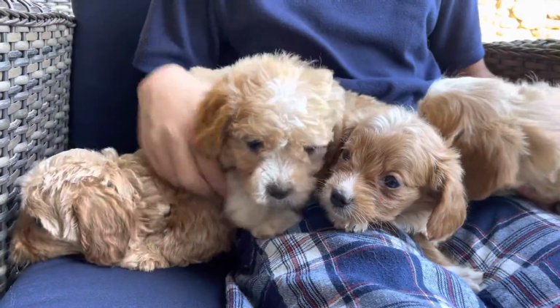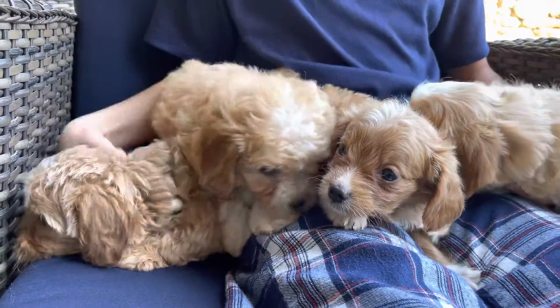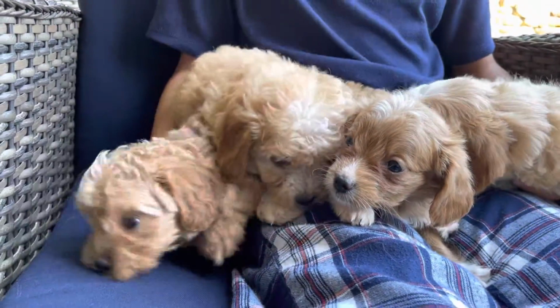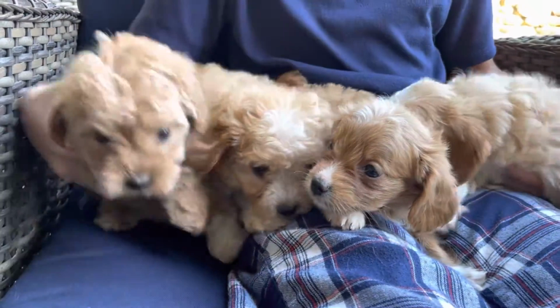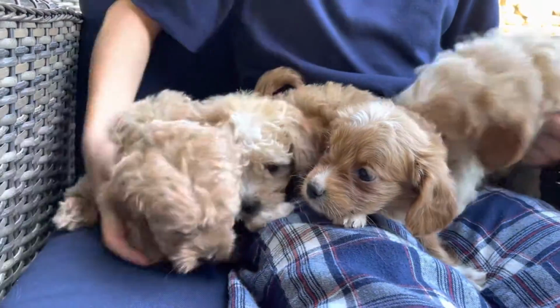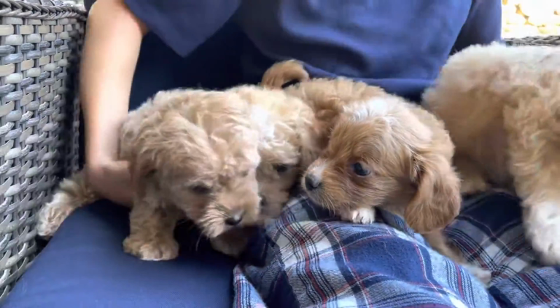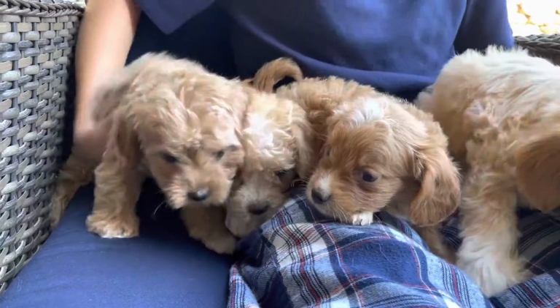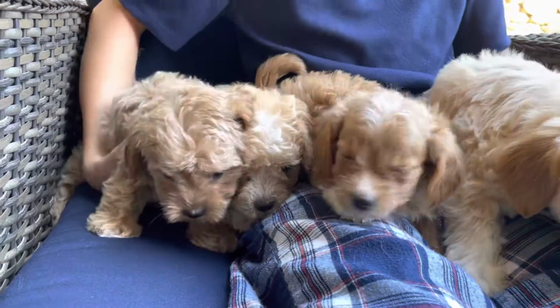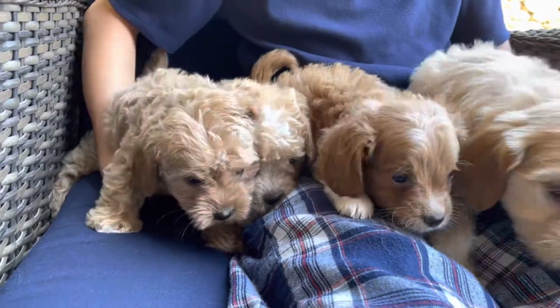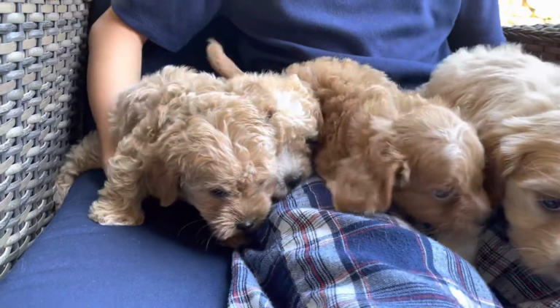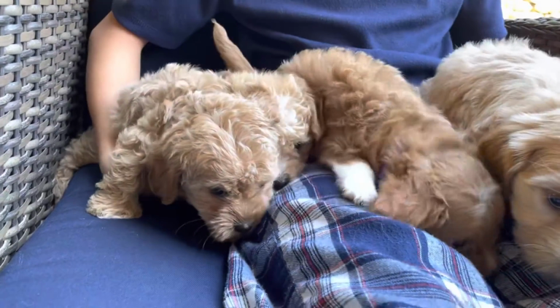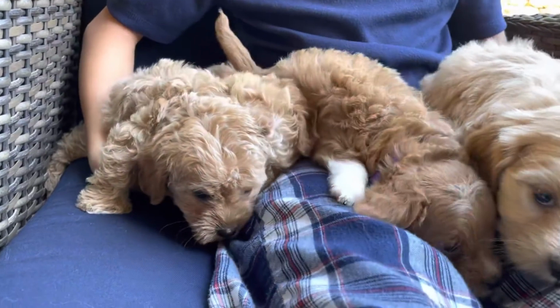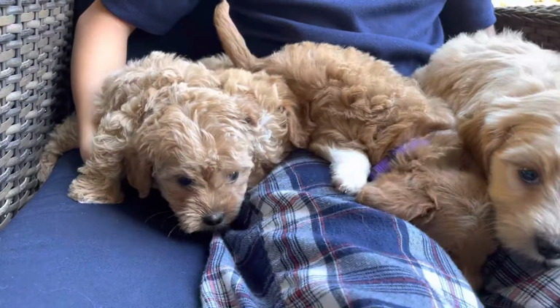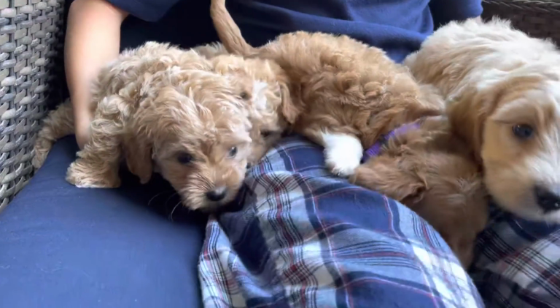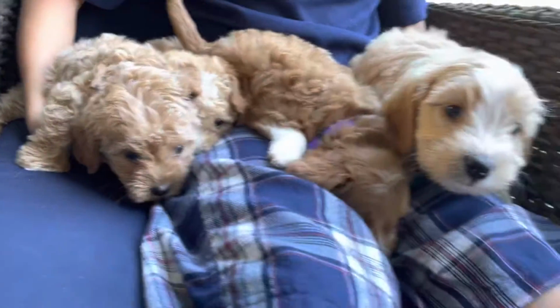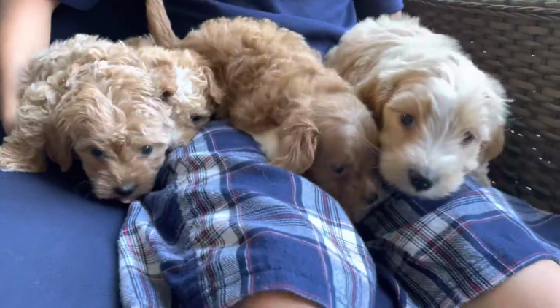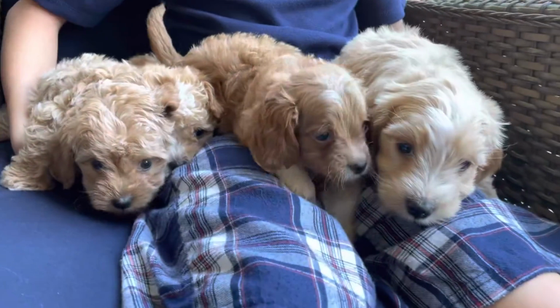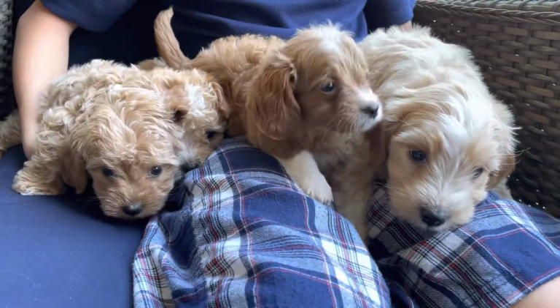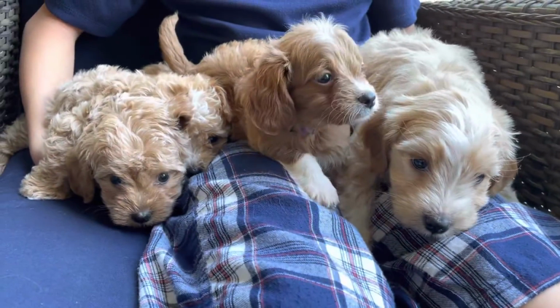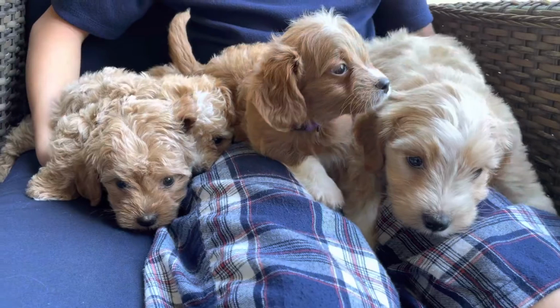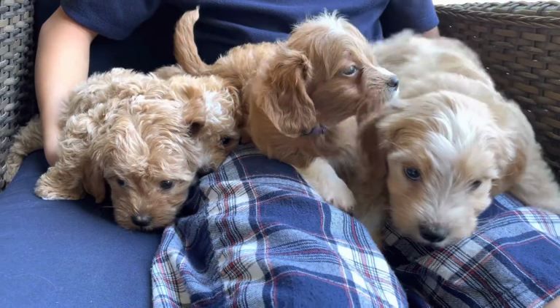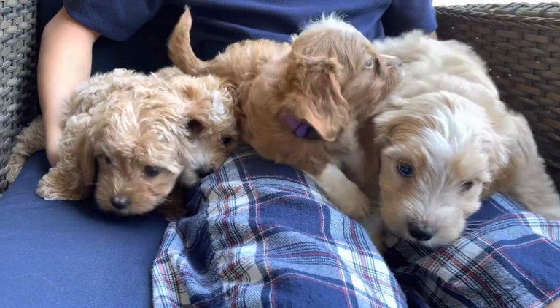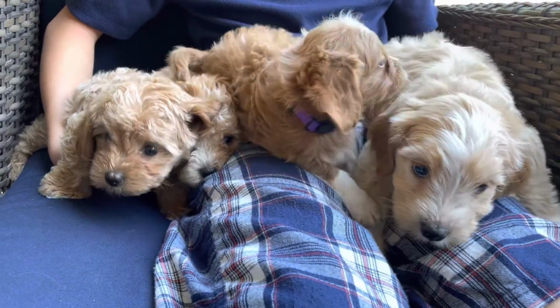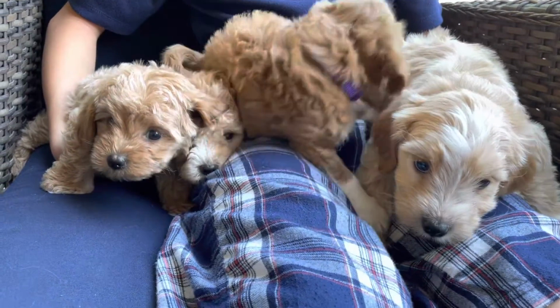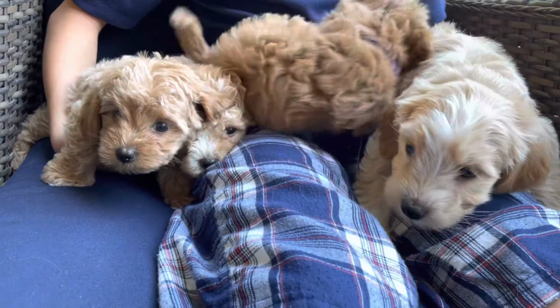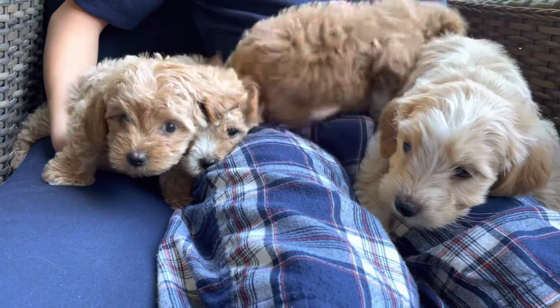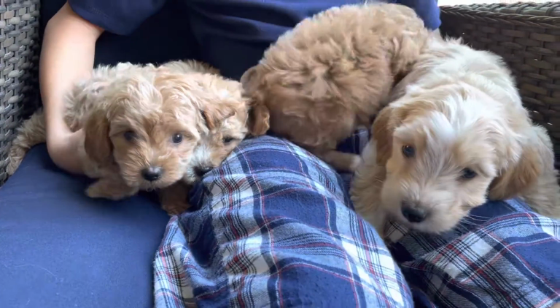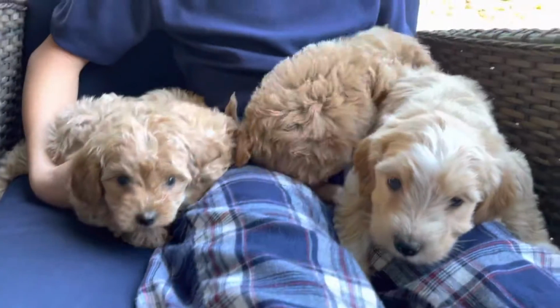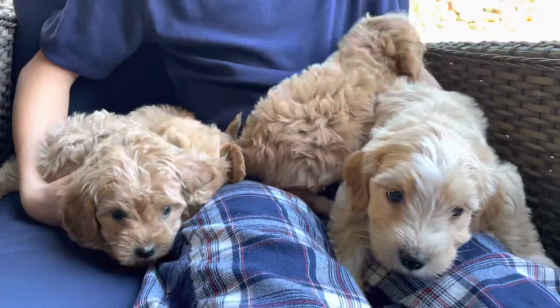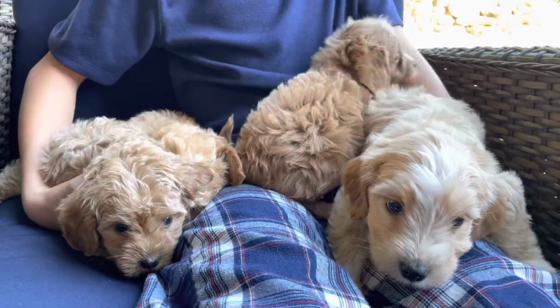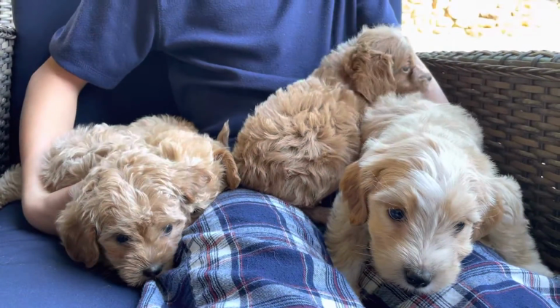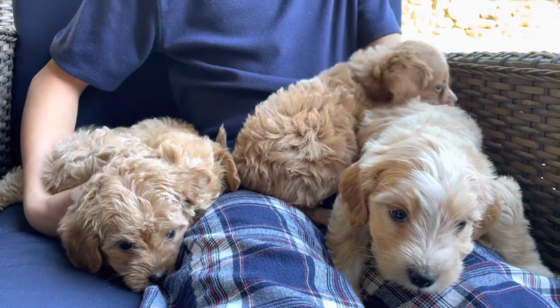They're all ready to go home. They've been to the vet and the vet says they're good to go. They got their first set of shots. They're eating well, playing.